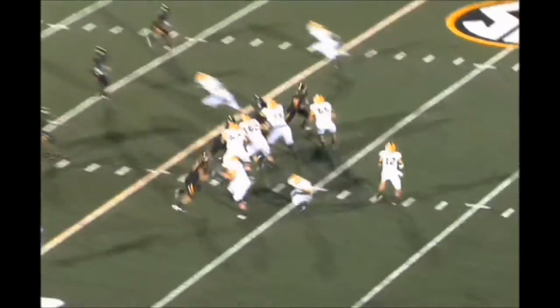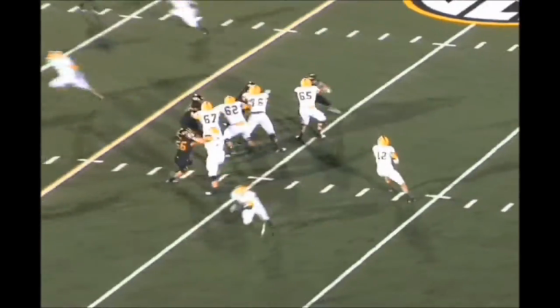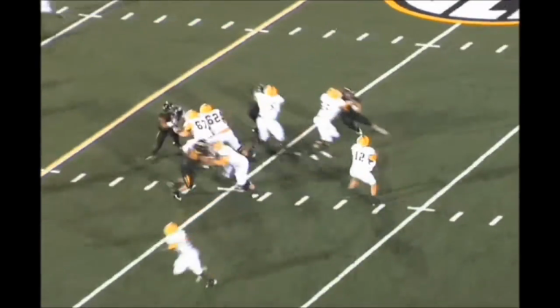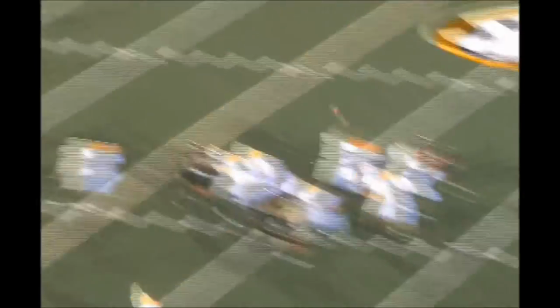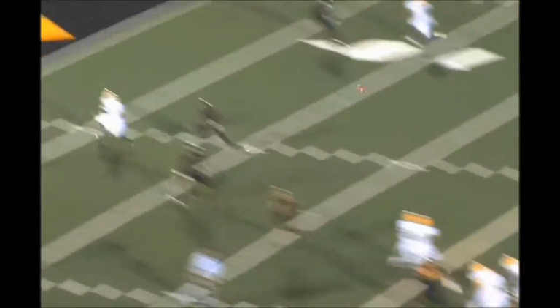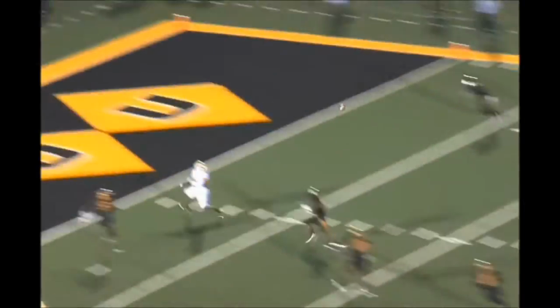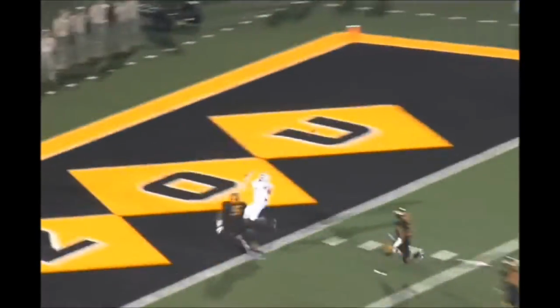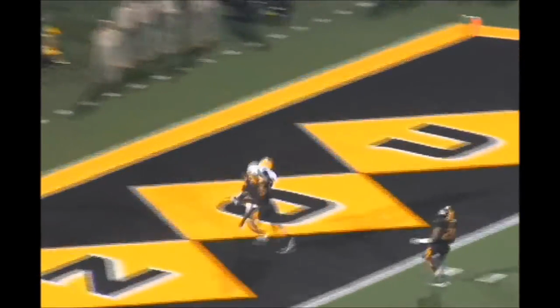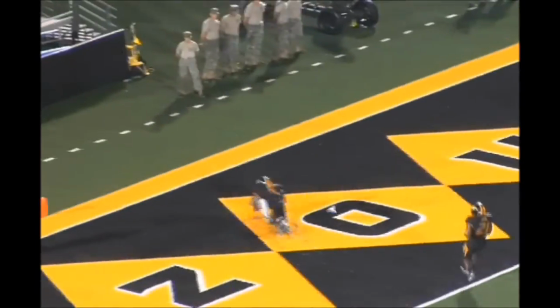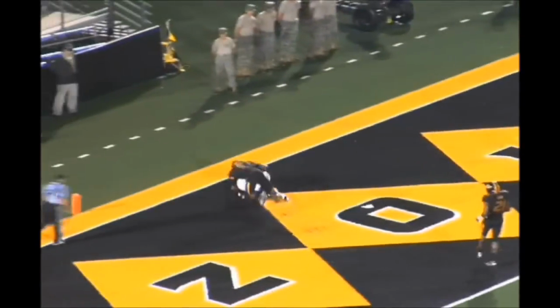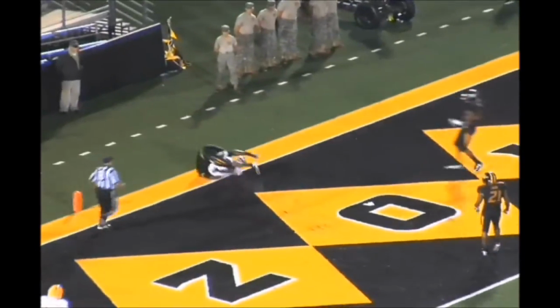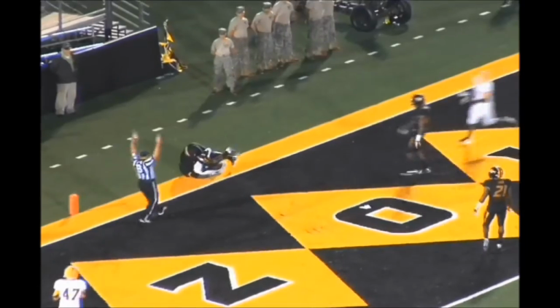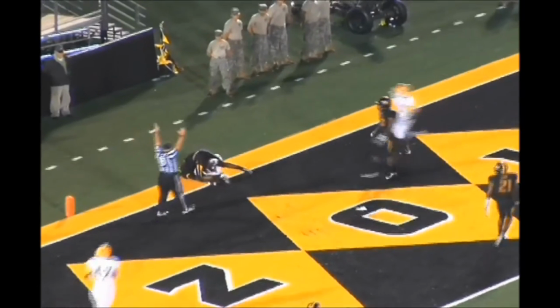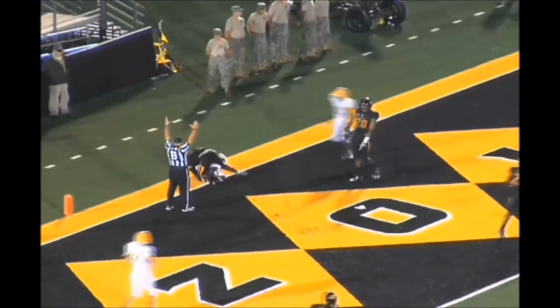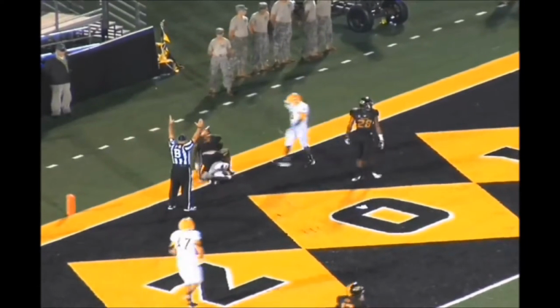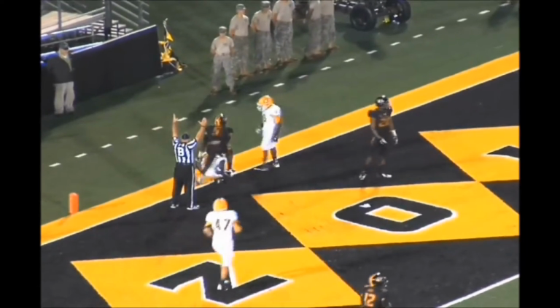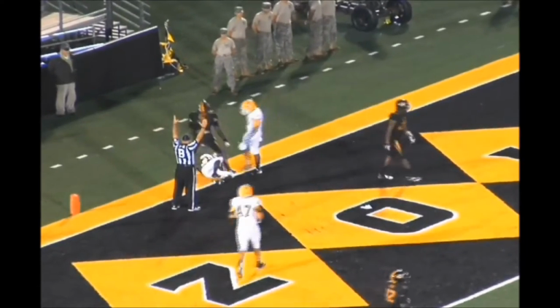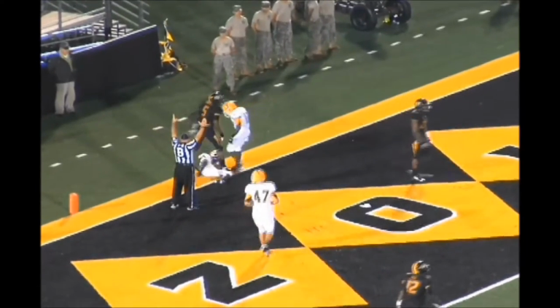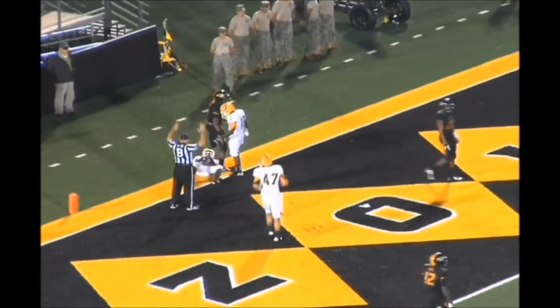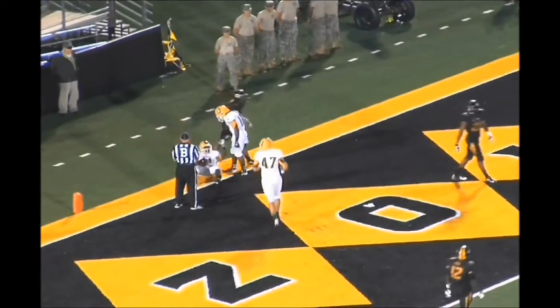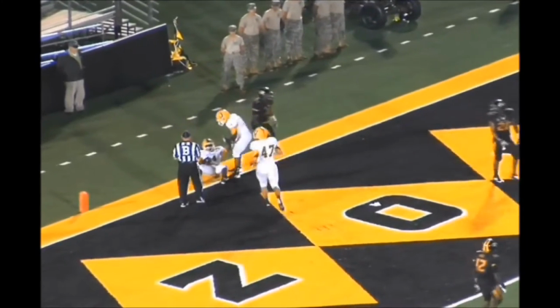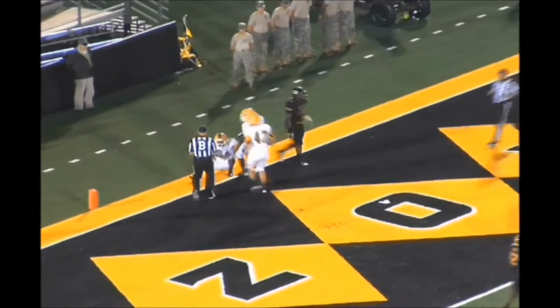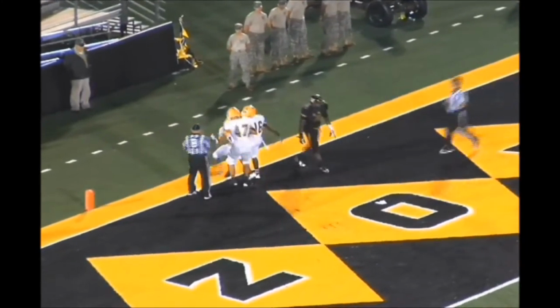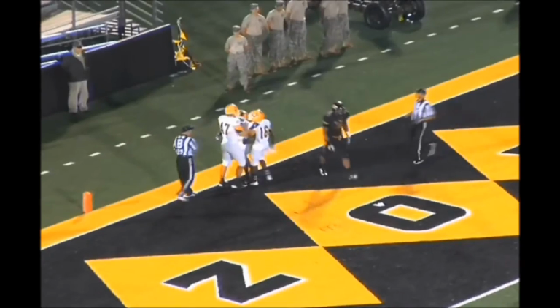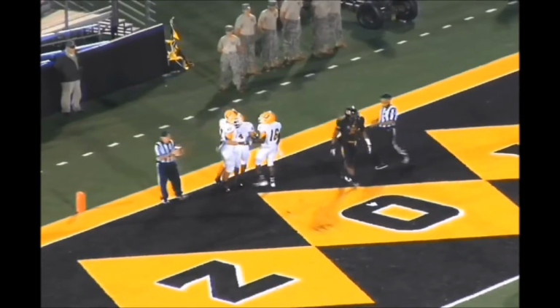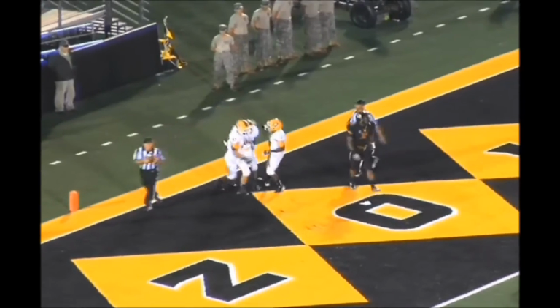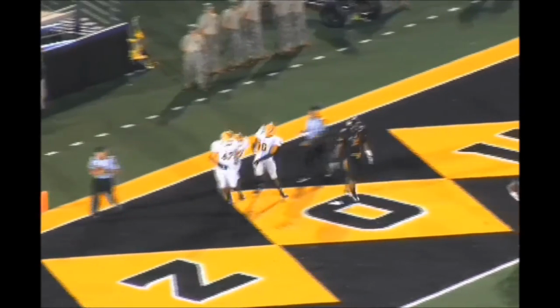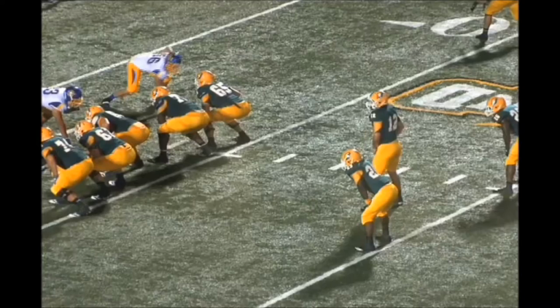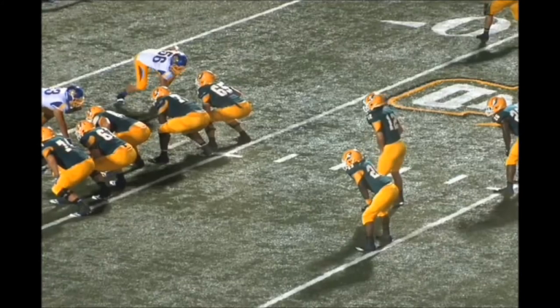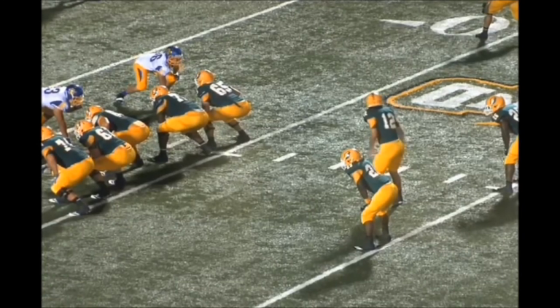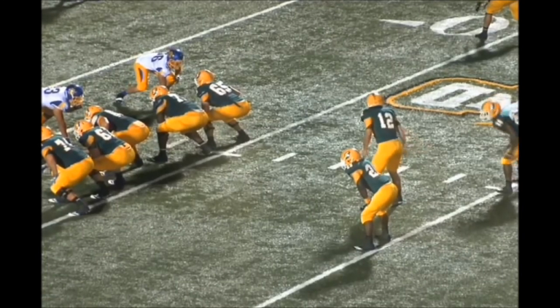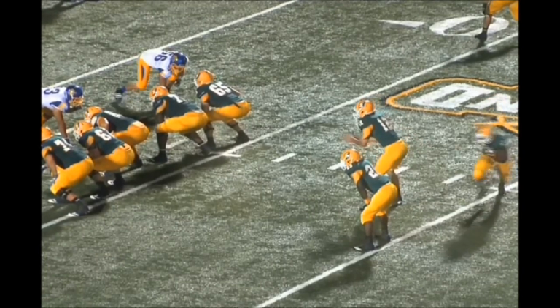He'll drop, stands up tall in the pocket, has a man open in the end zone — caught. Touchdown! Nathan Stanley. Well-thrown football. And is that Smiley? Gain of one second and nine.